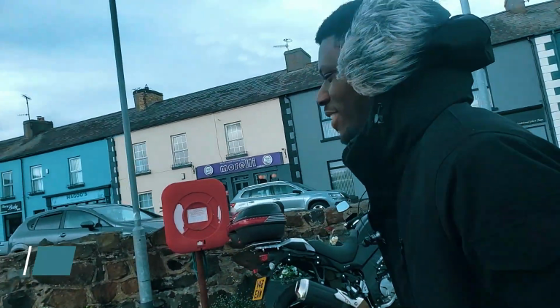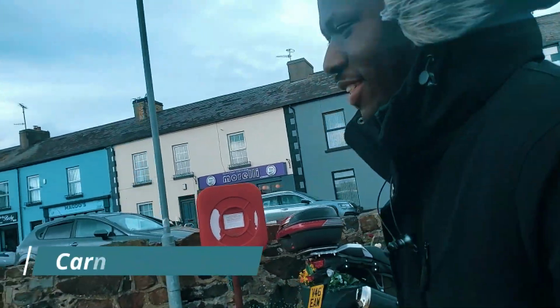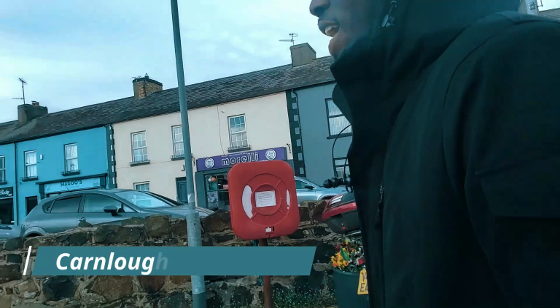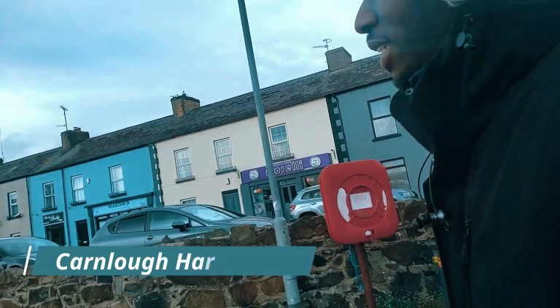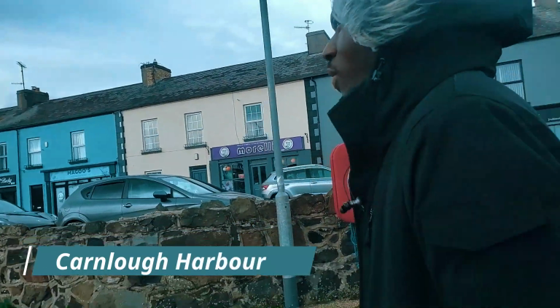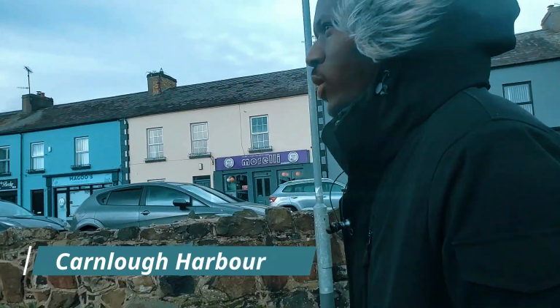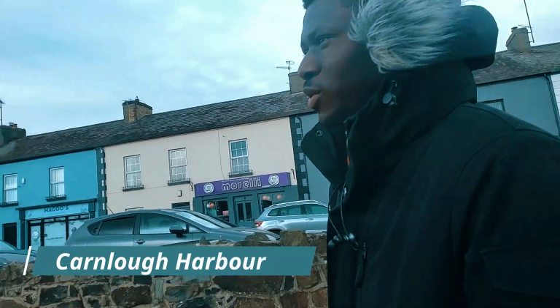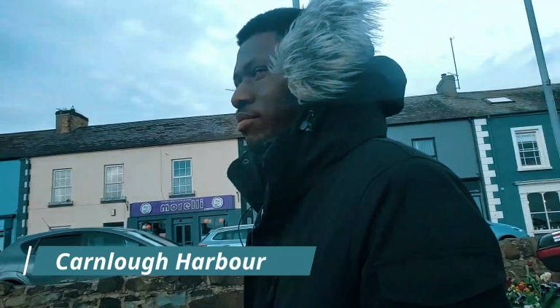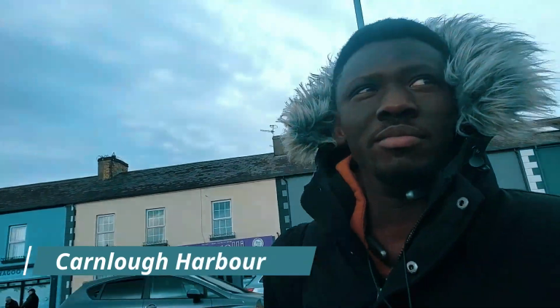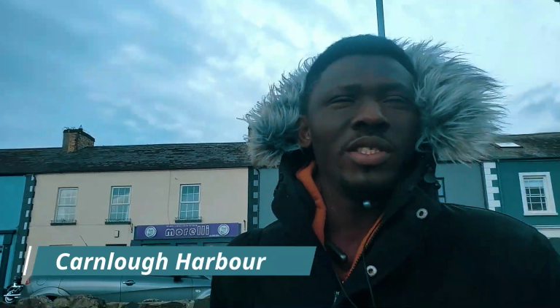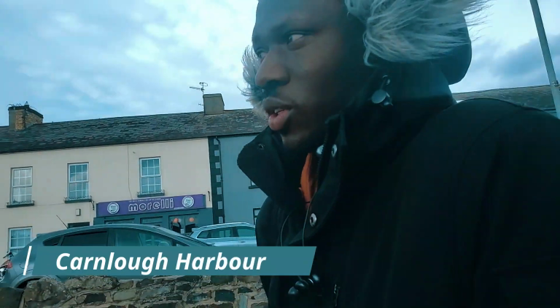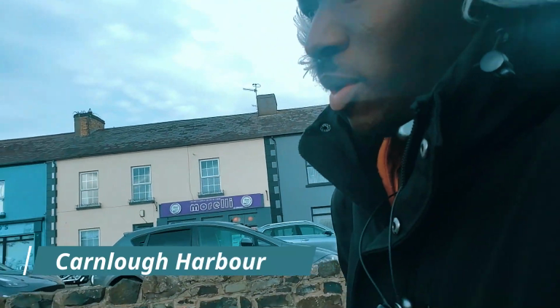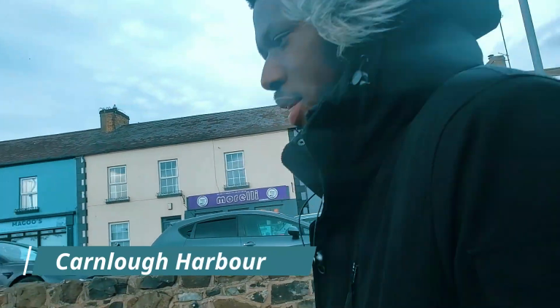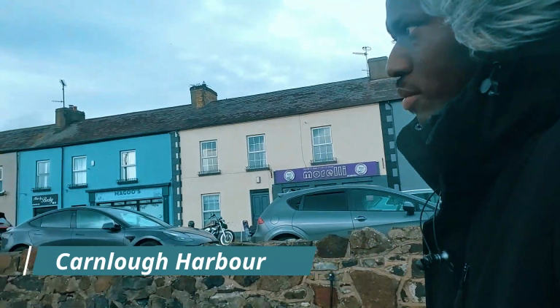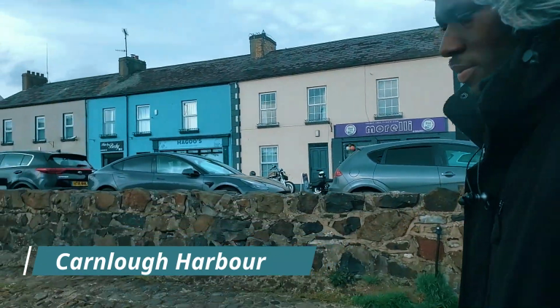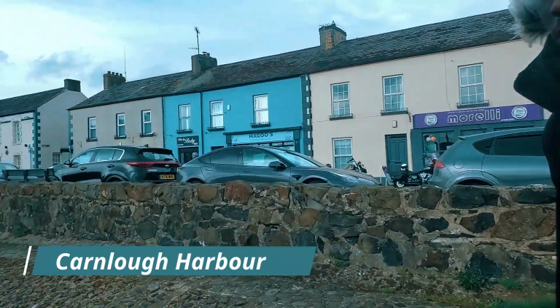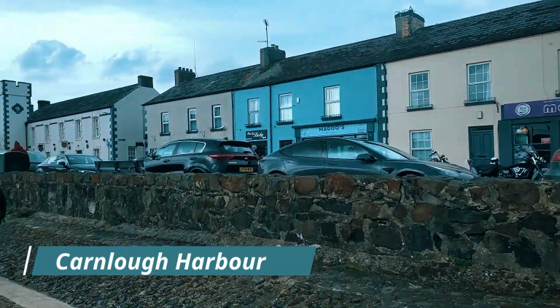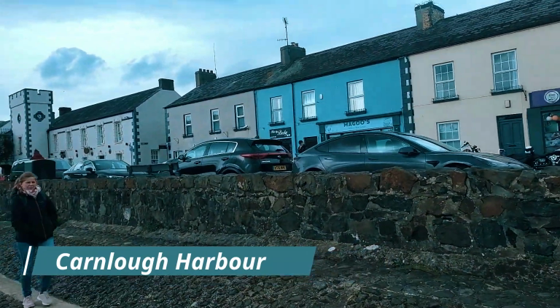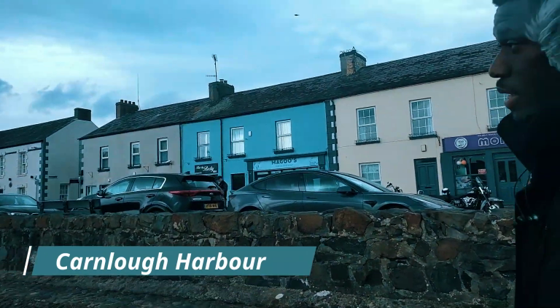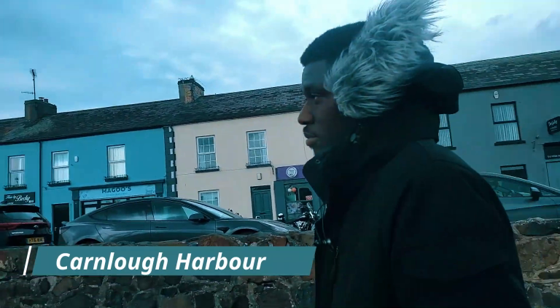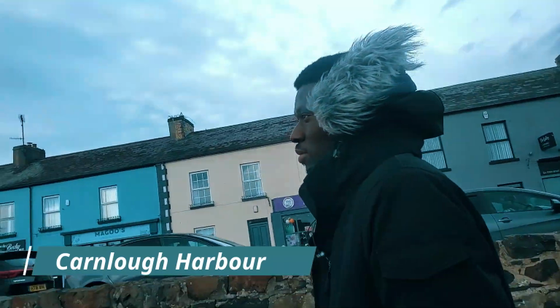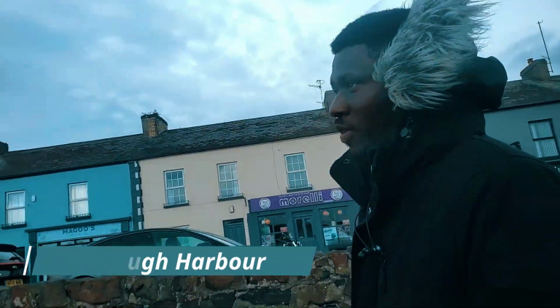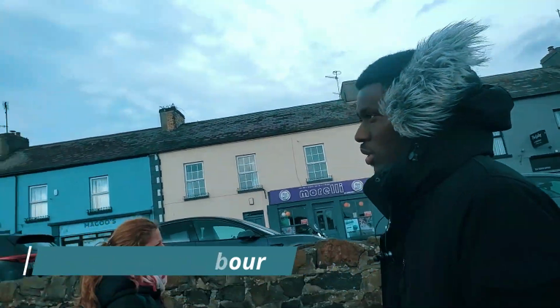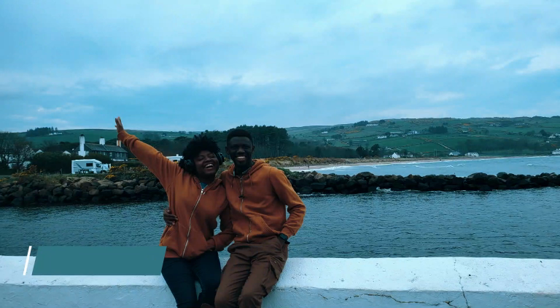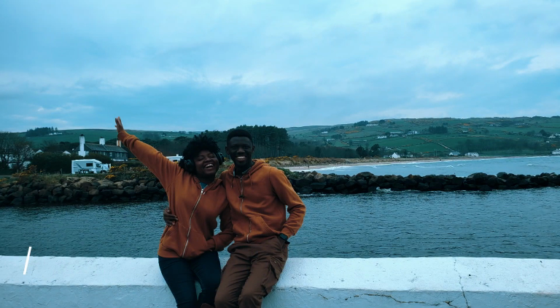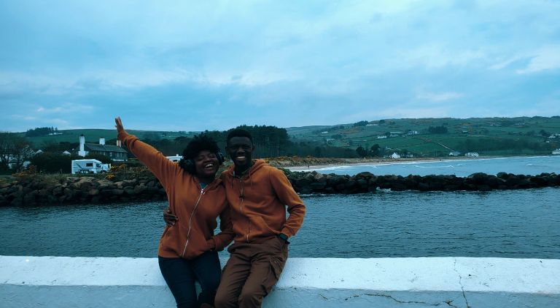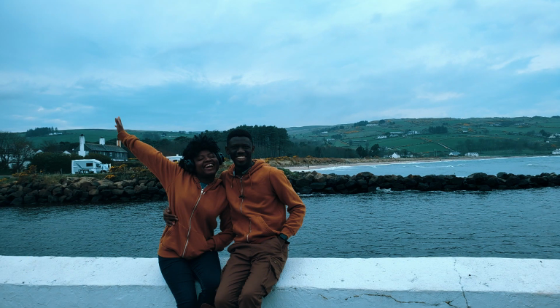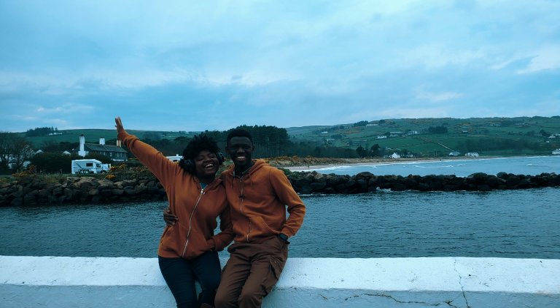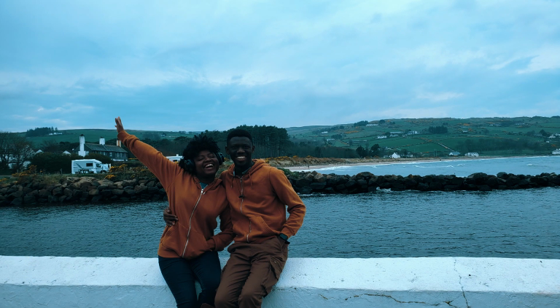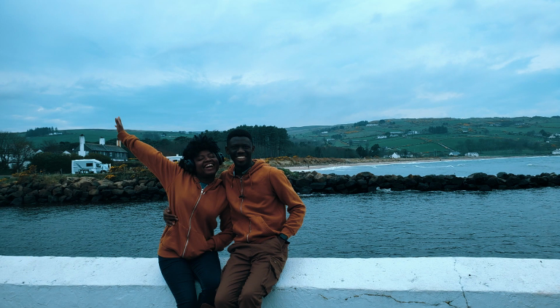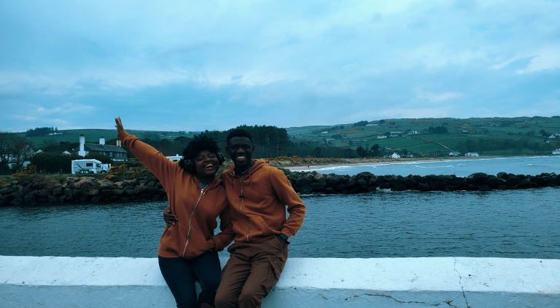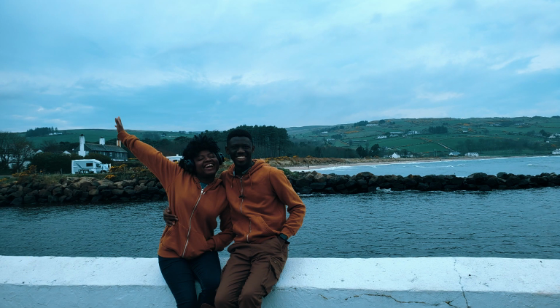It's very windy everywhere we go — maybe because we are also surrounded by water. But we have seen a very lovely castle today, like the ones in Game of Thrones. These are very grand castles here.